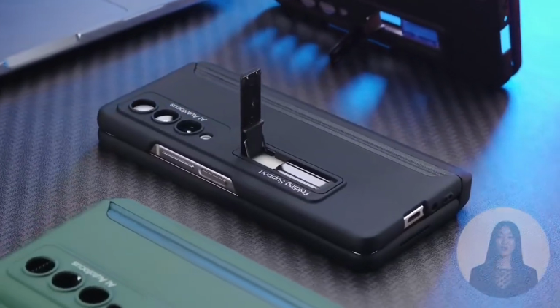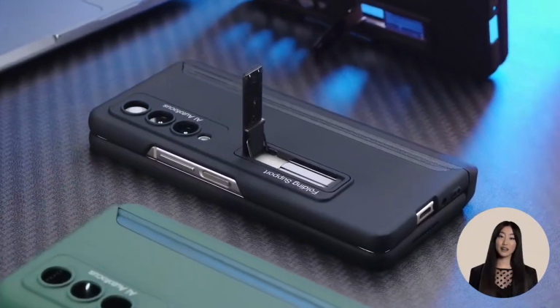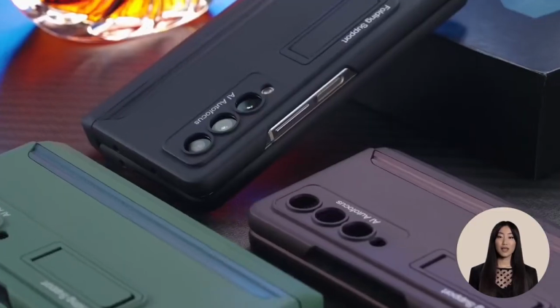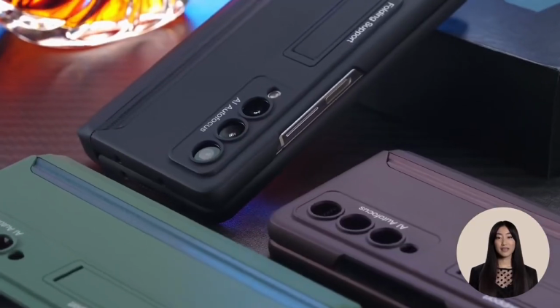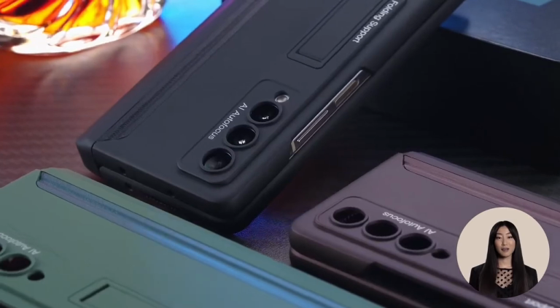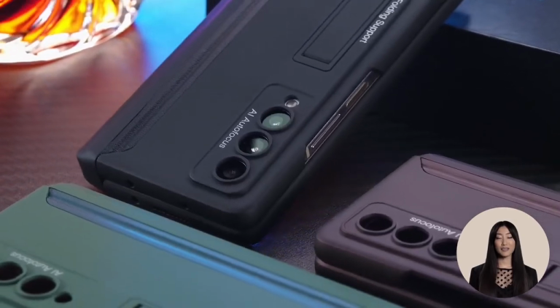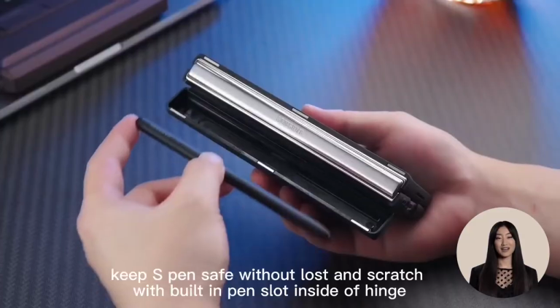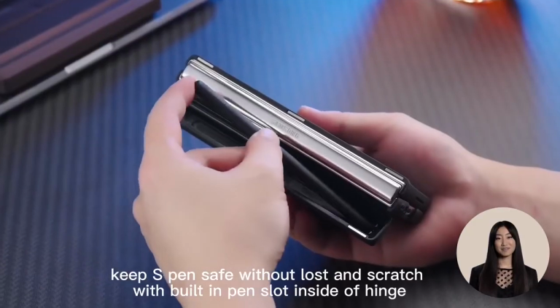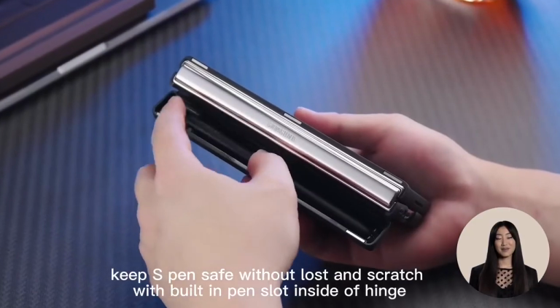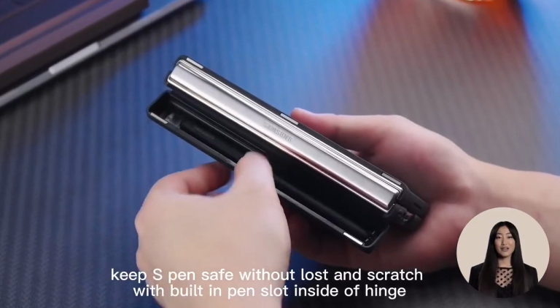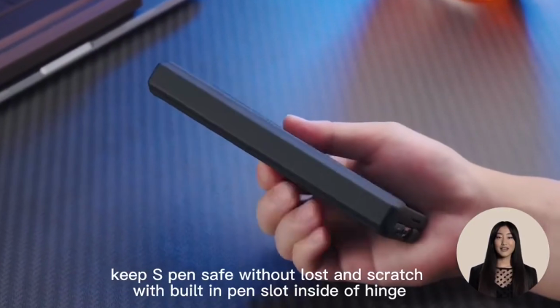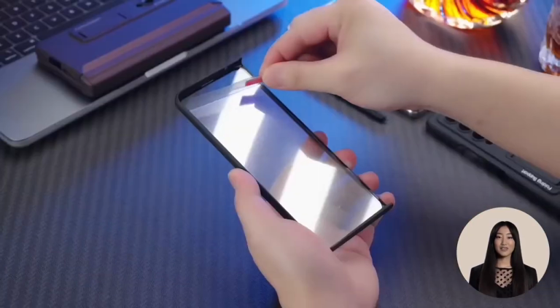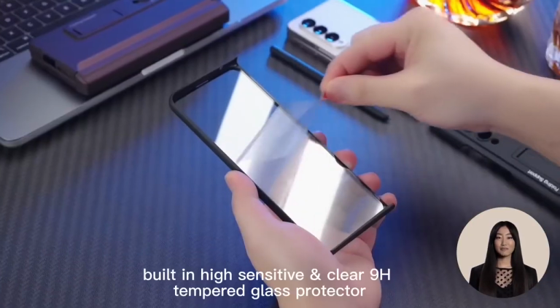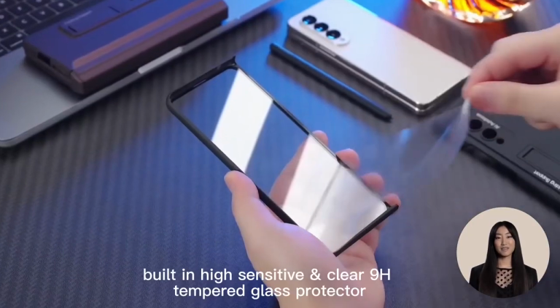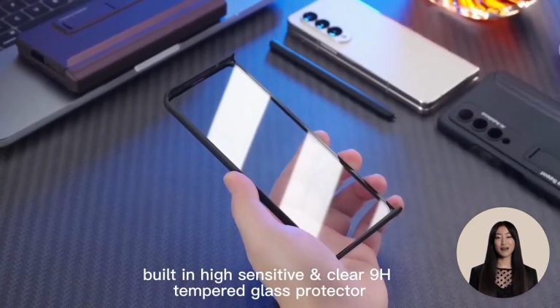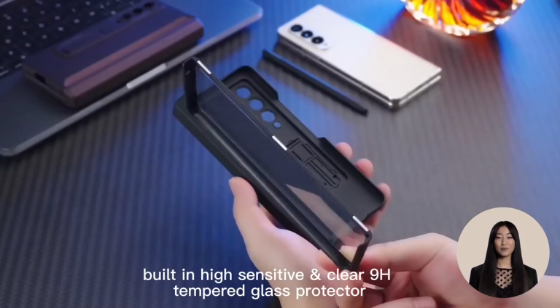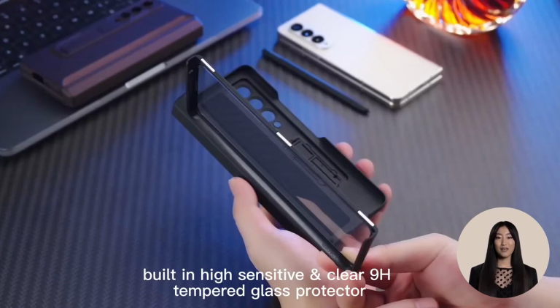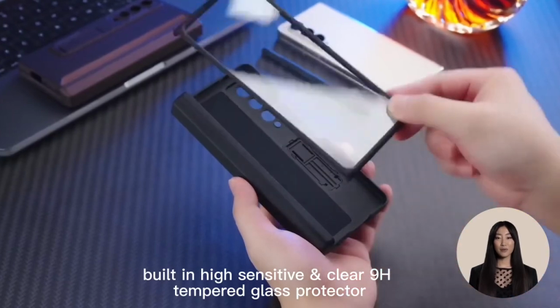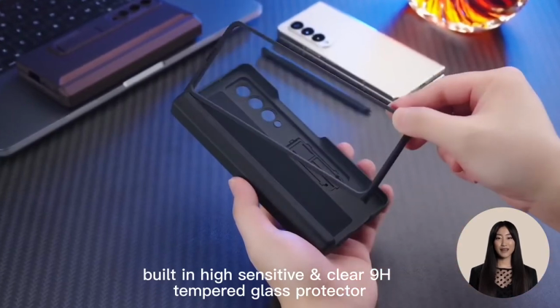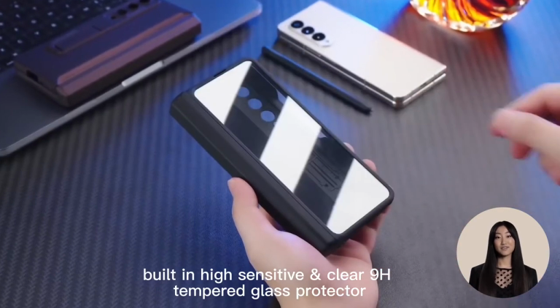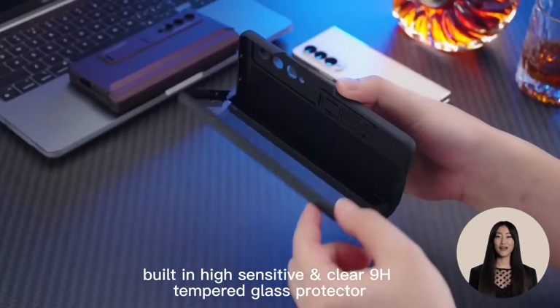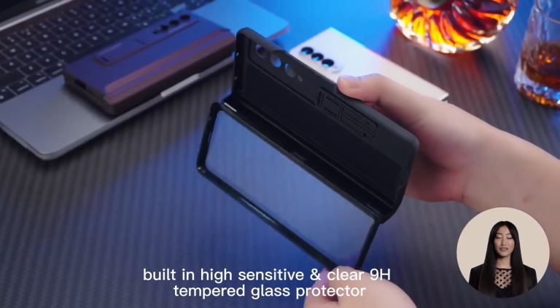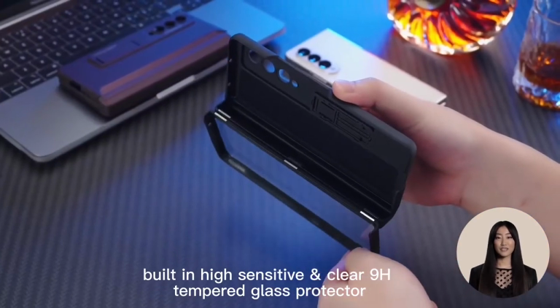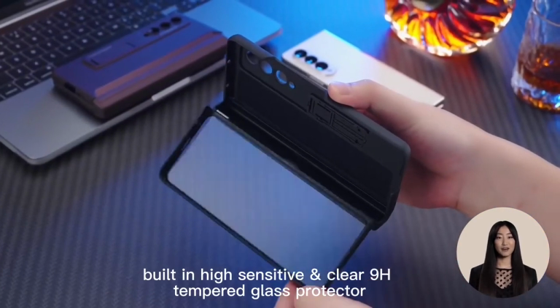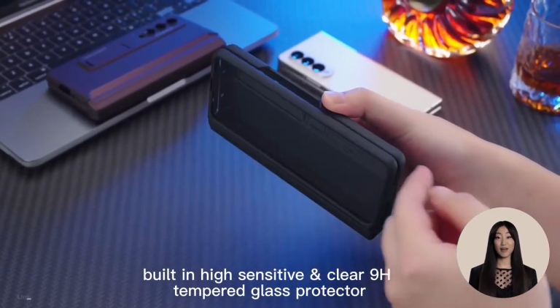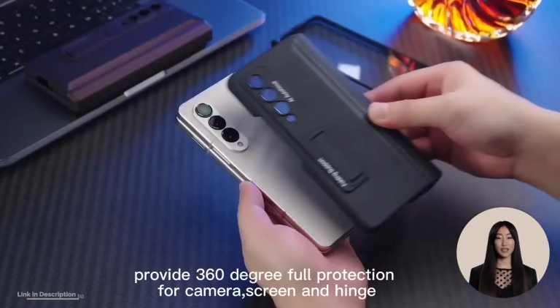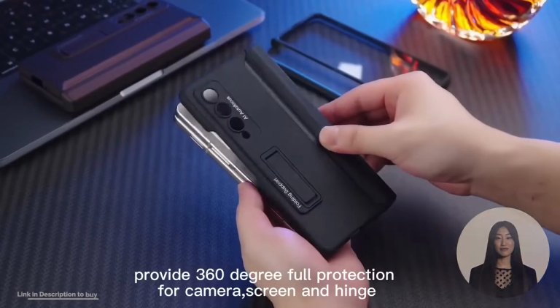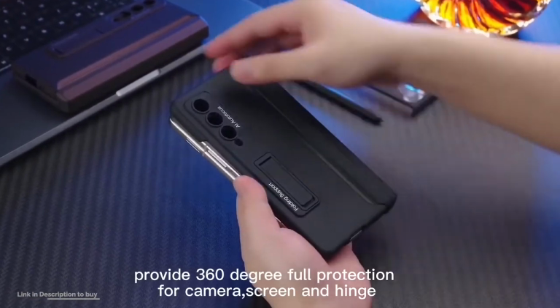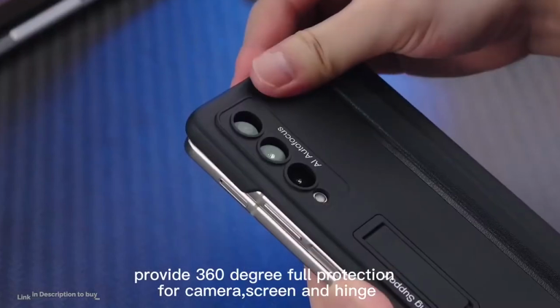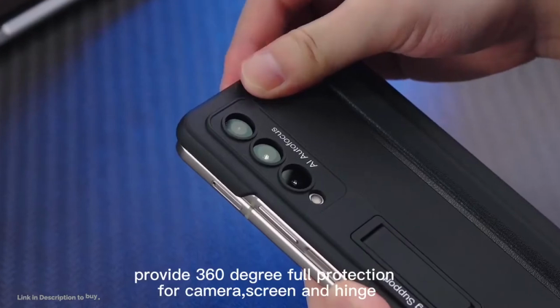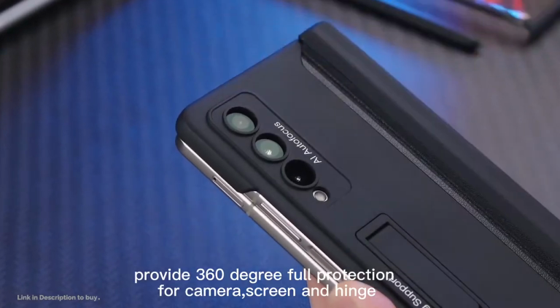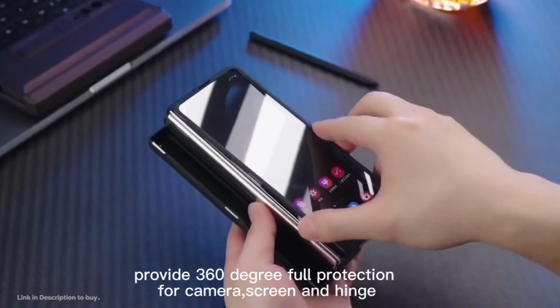Perfectly provides 360 degrees full protection for the hinge, and there are built-in three magnets on each hinge protection and front cover which can be absorbed together to prevent hinge opening when using the front screen.